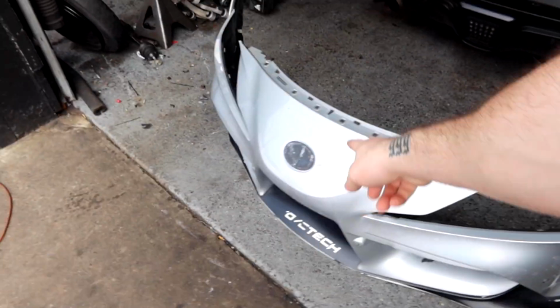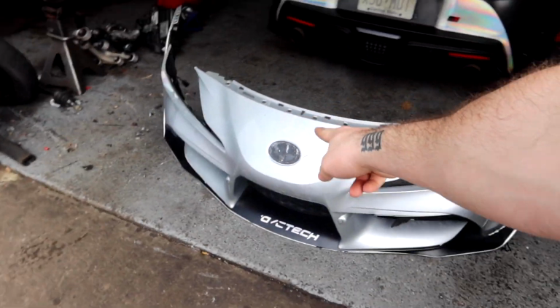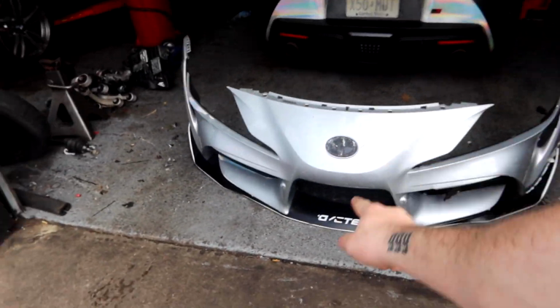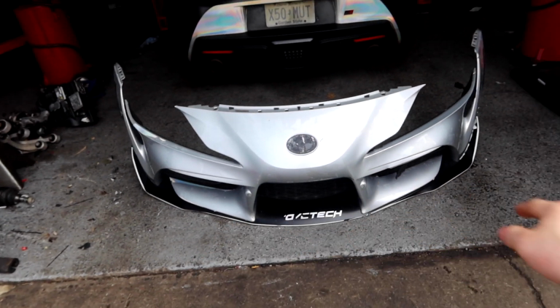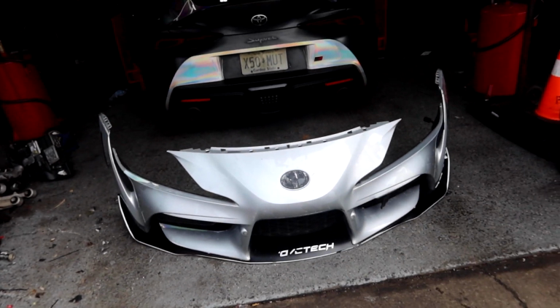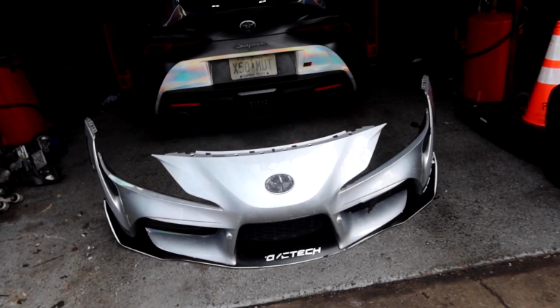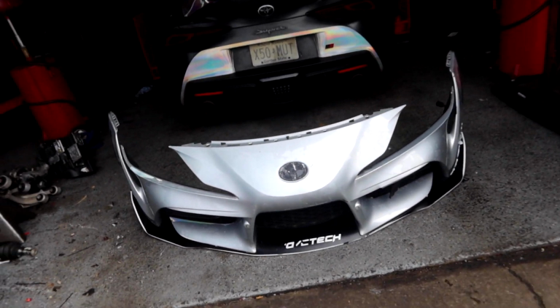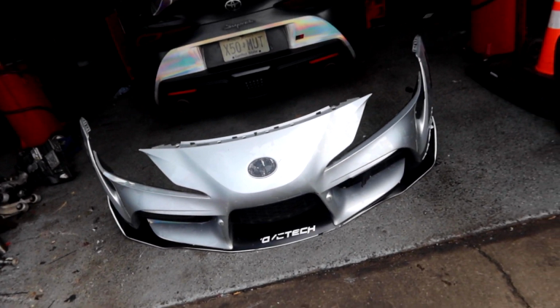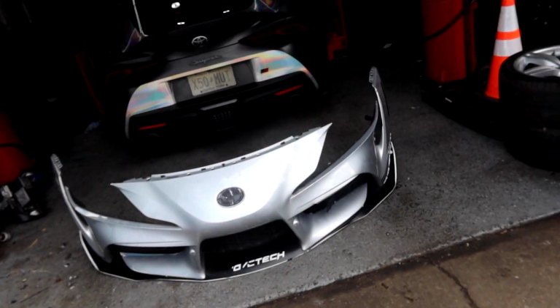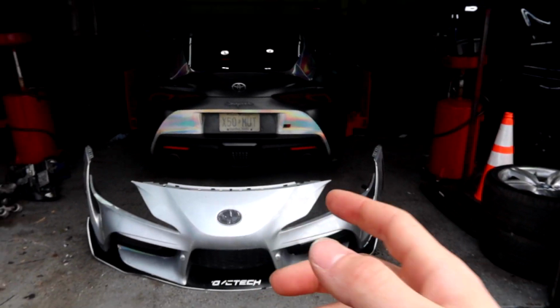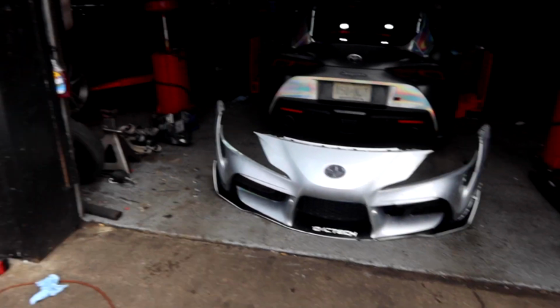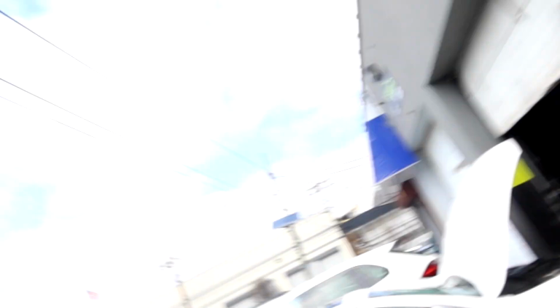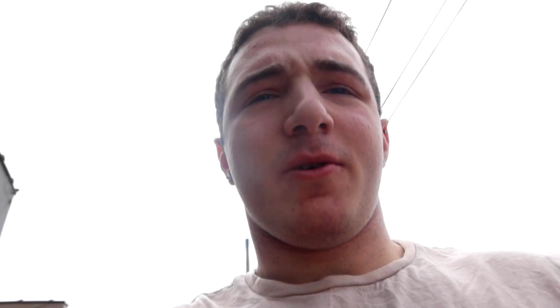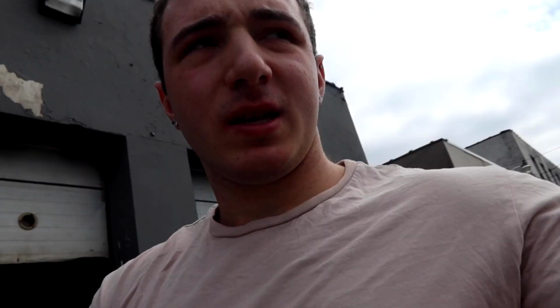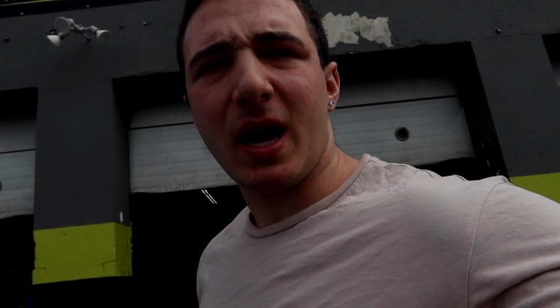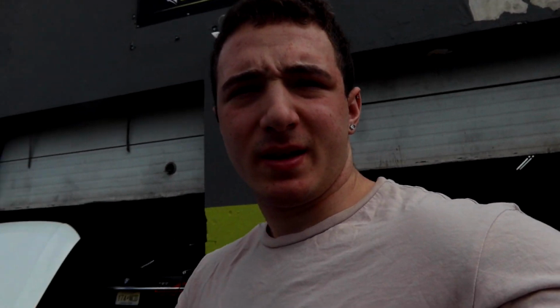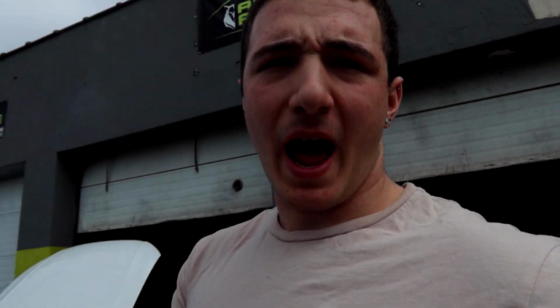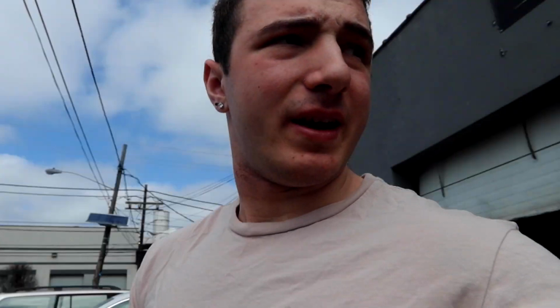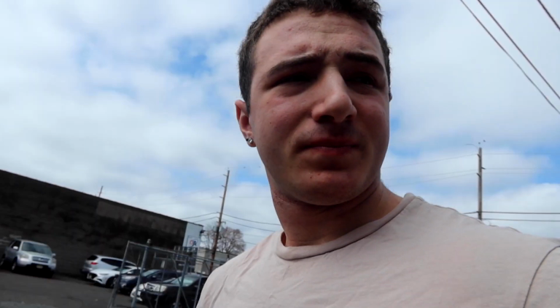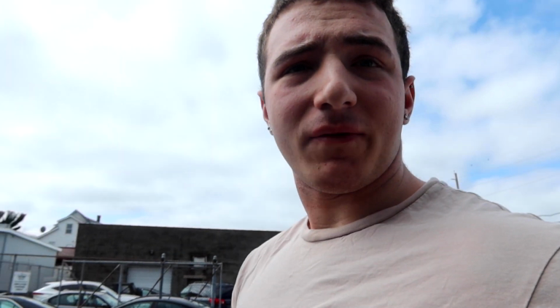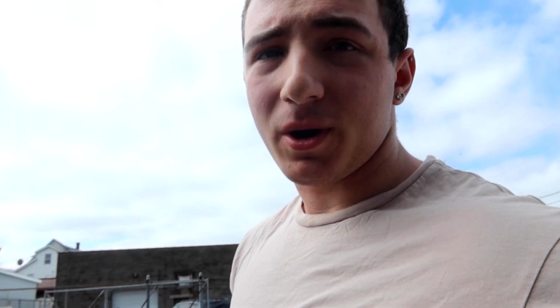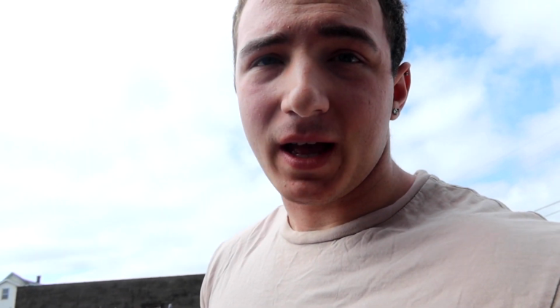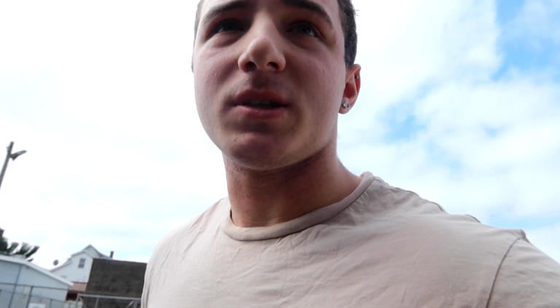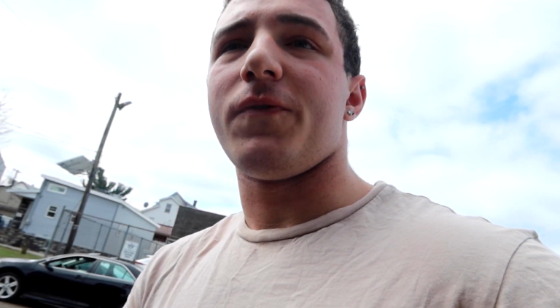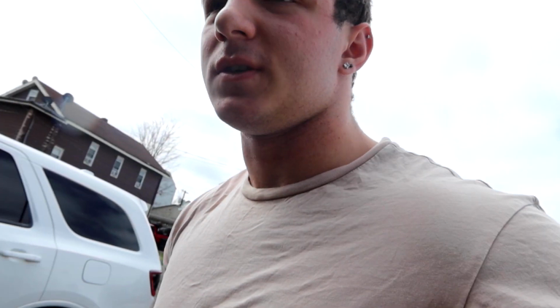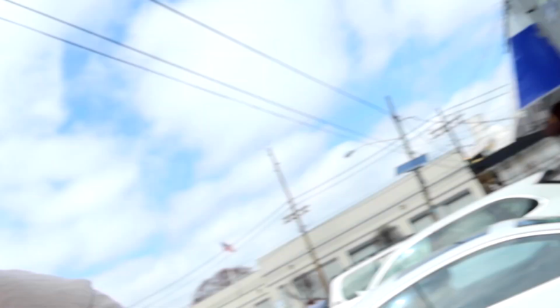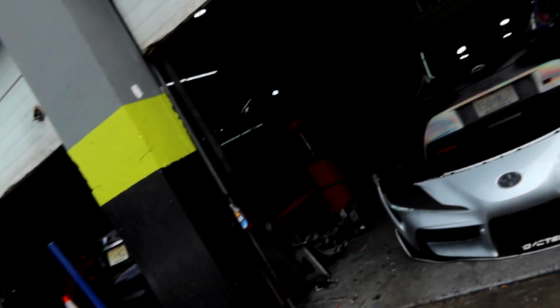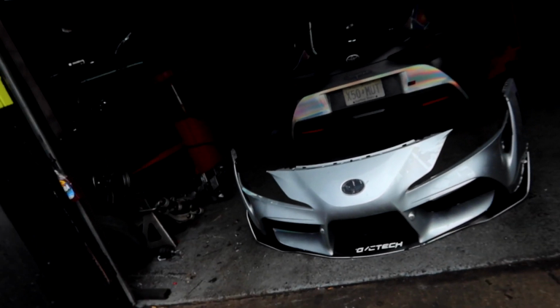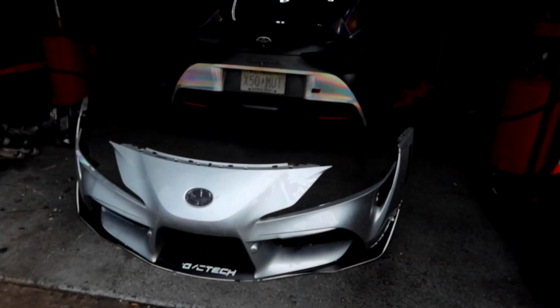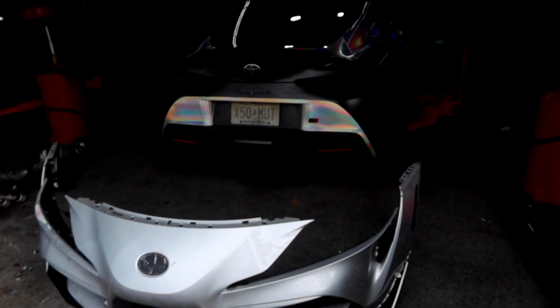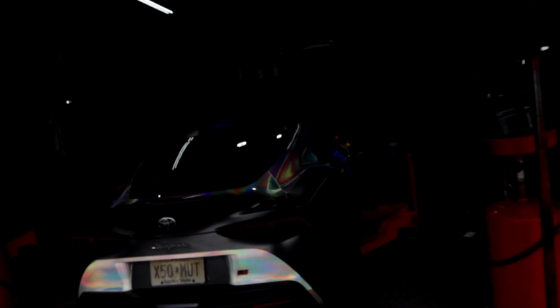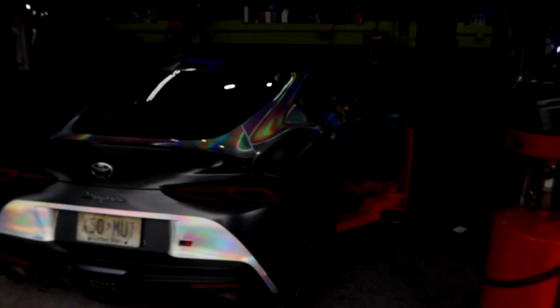Alright, we got the bumper all unwrapped right now. It actually looks kind of good, not gonna lie. But we're going to bring it to the body shop now, and then after that we're going to wait for the headlights coming tomorrow and we'll finish off this video. This car should be back at 100% very soon.